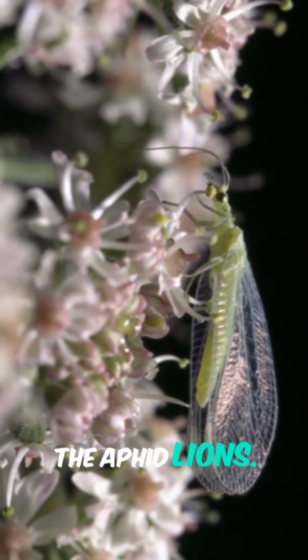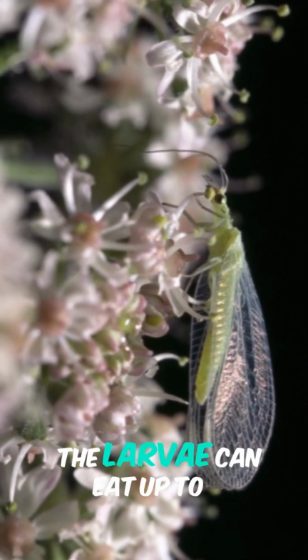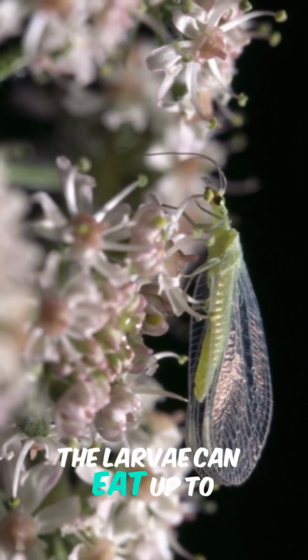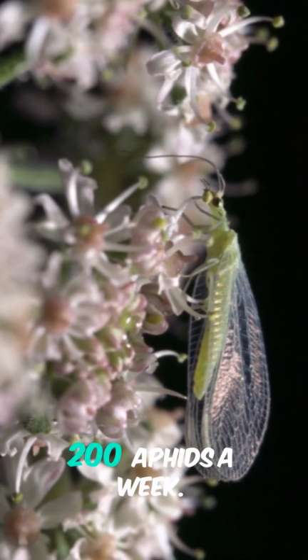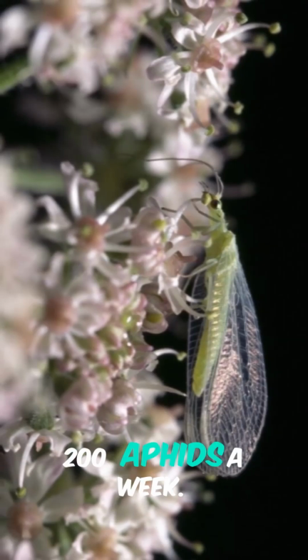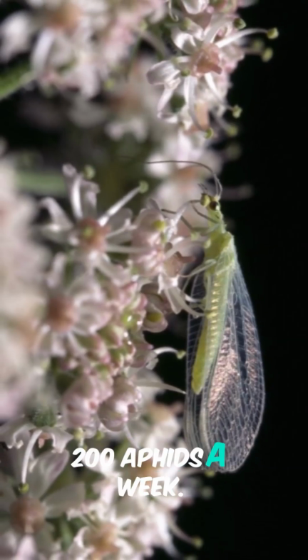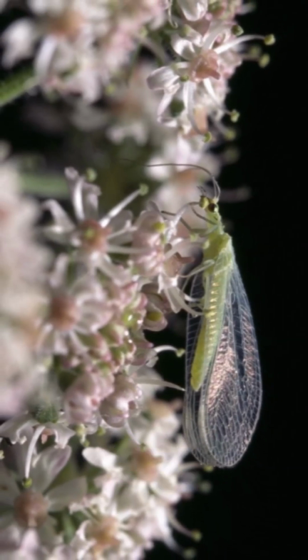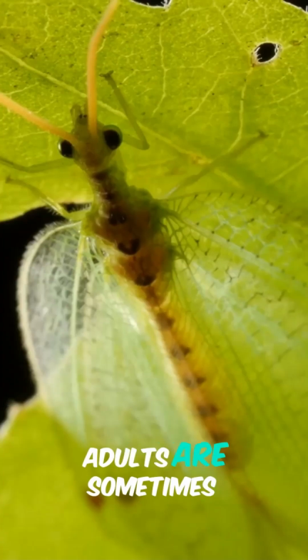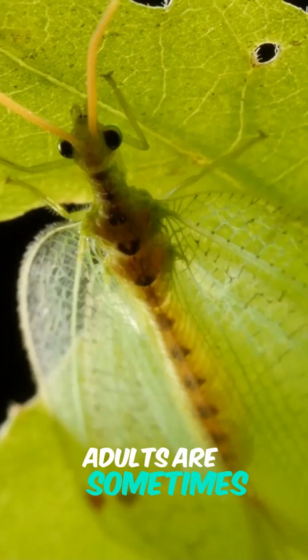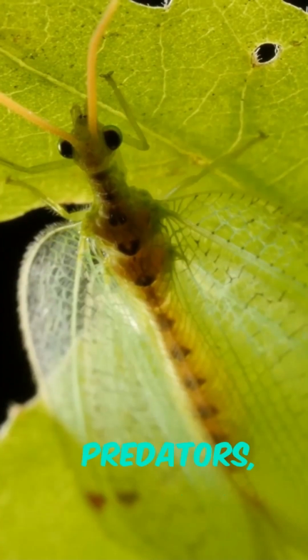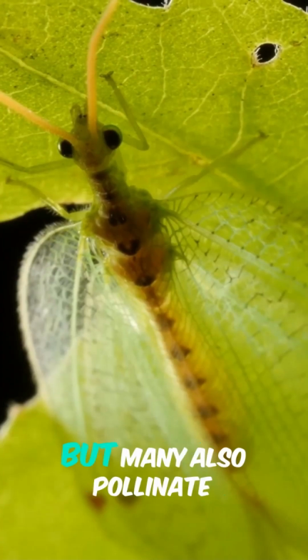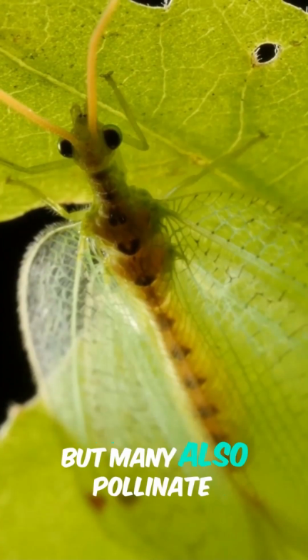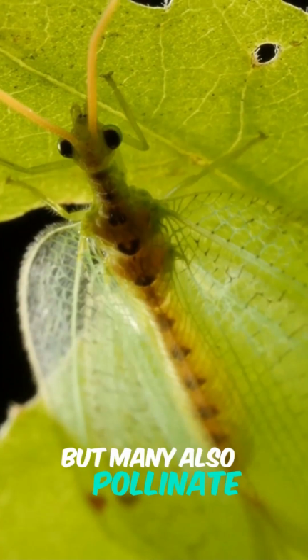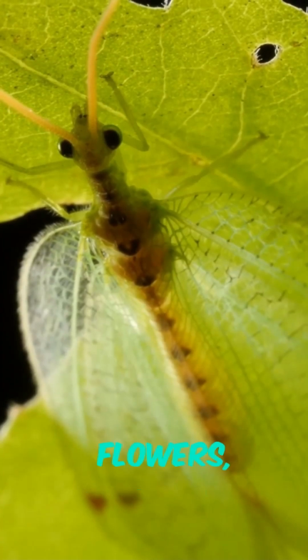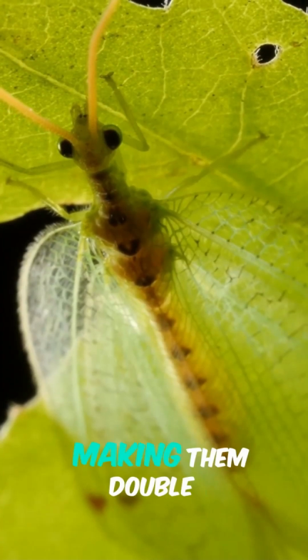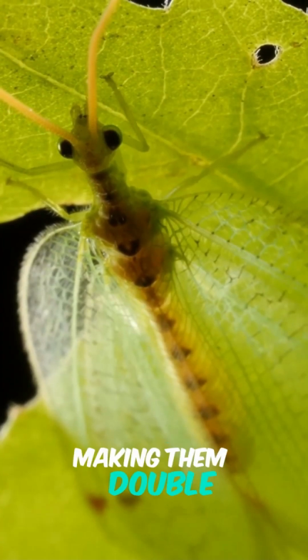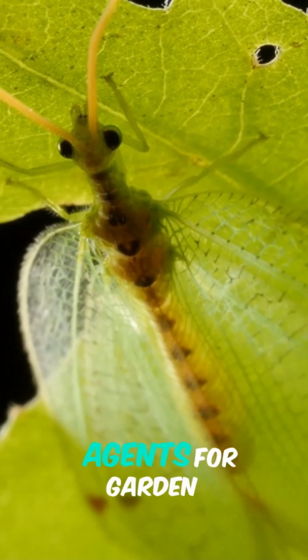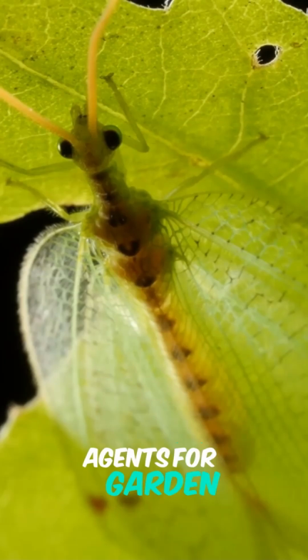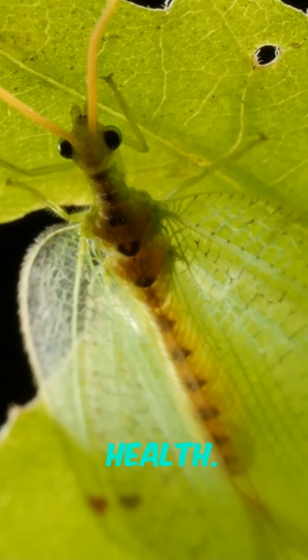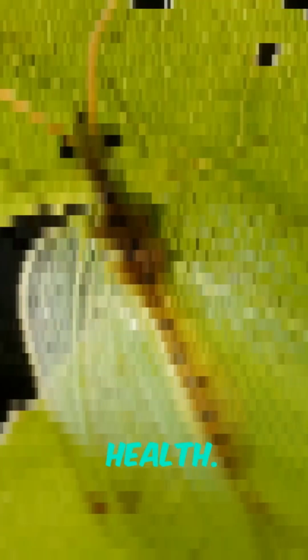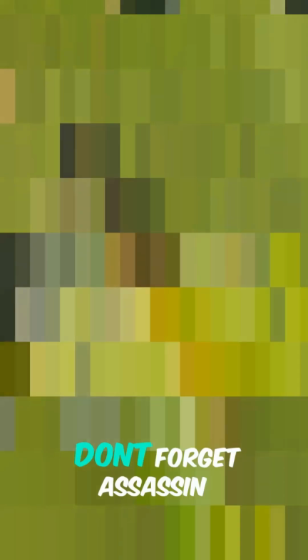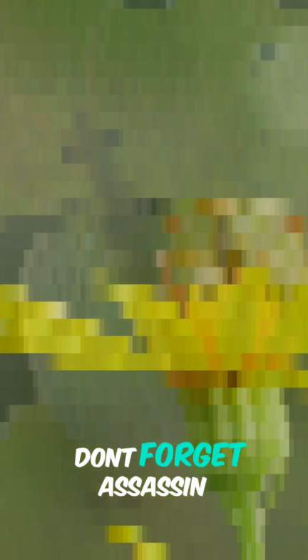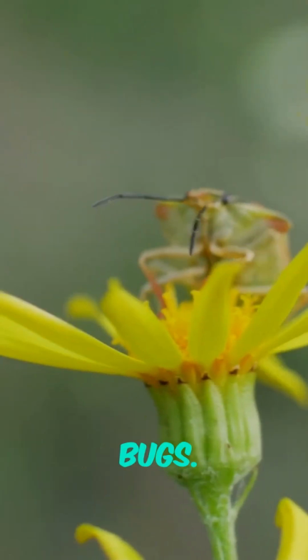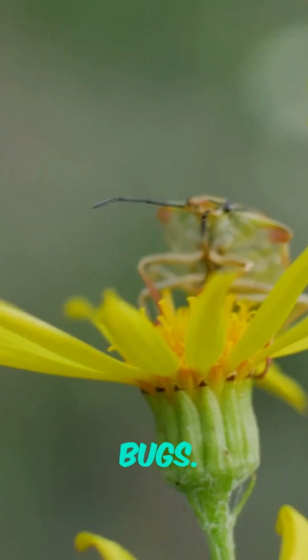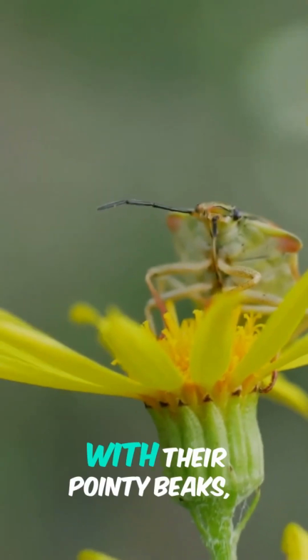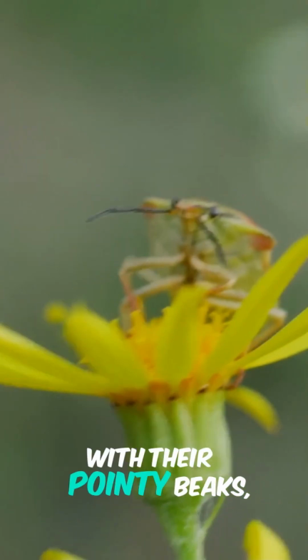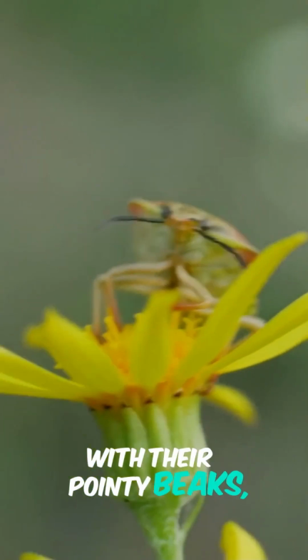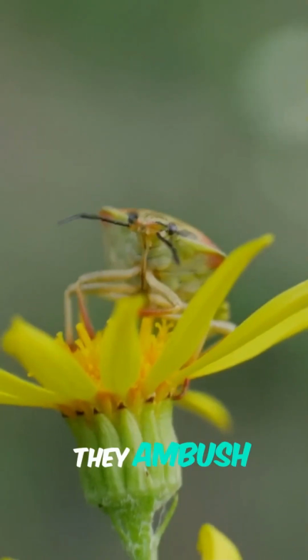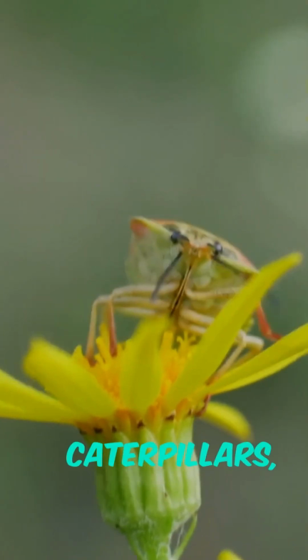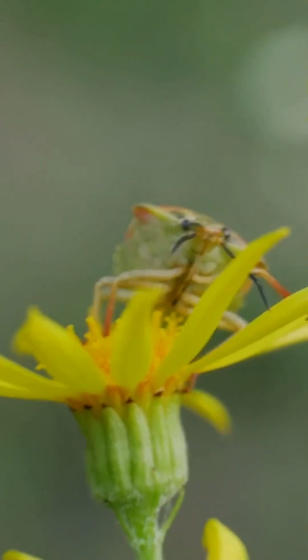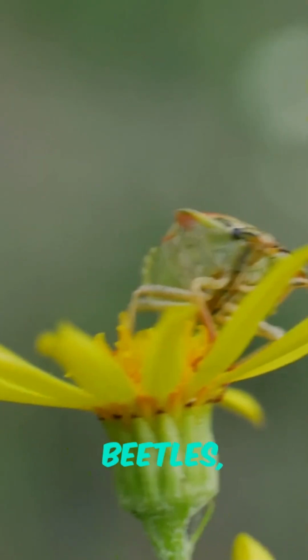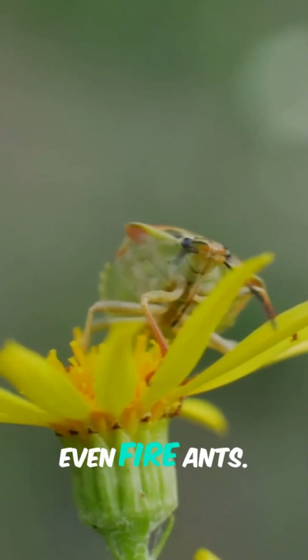Now, lacewings — the aphid lions. Their larvae can eat up to 200 aphids a week. Adults are sometimes predators, but many also pollinate flowers, making them double agents for garden health.